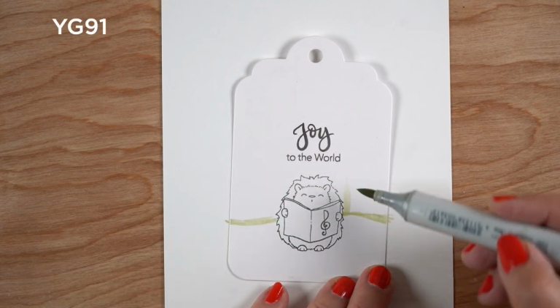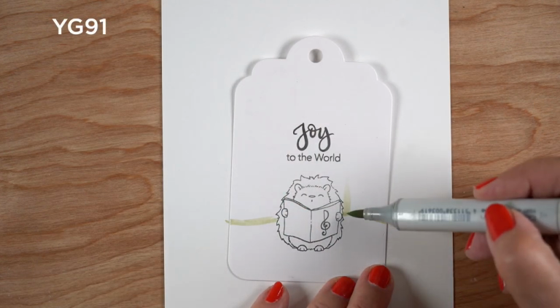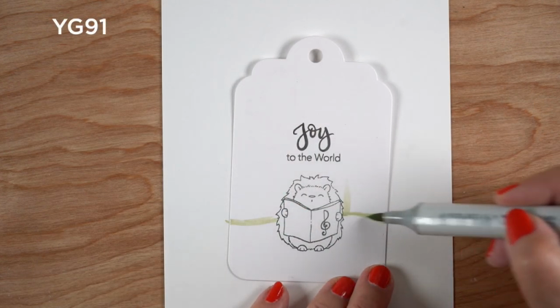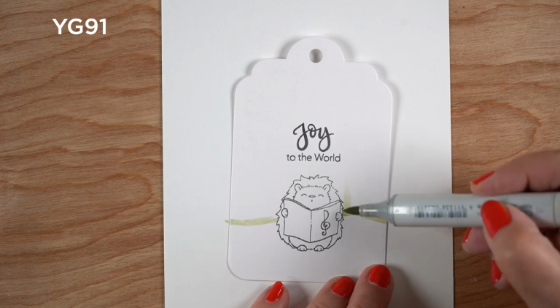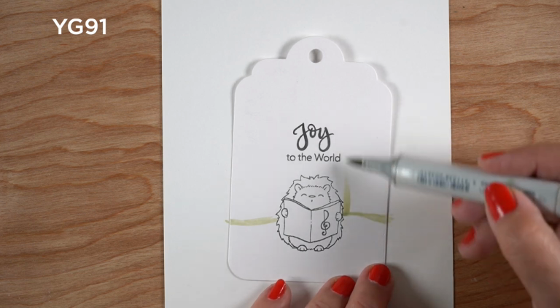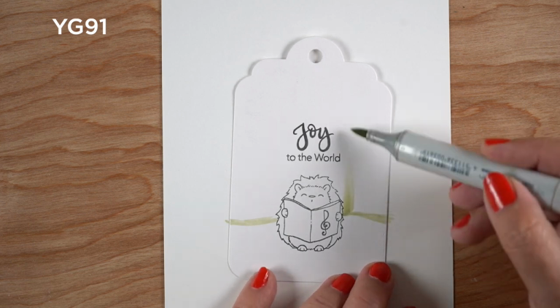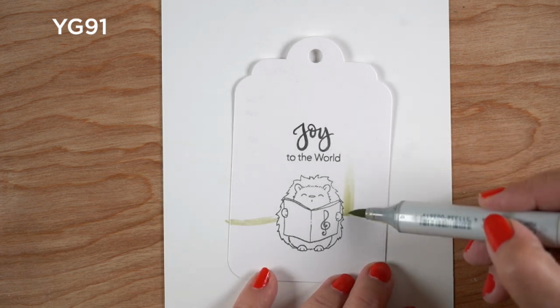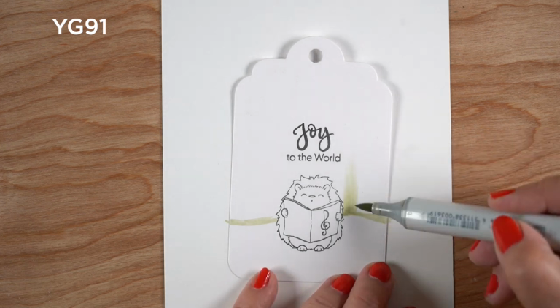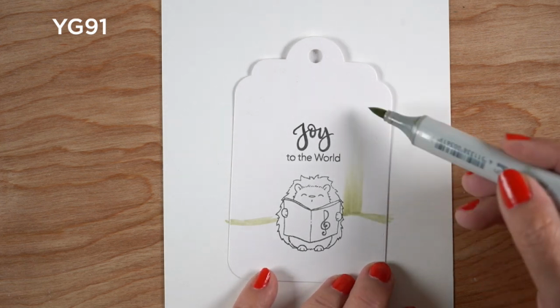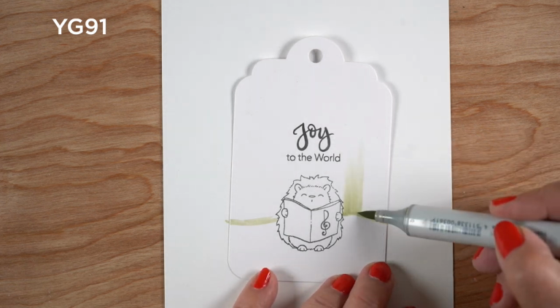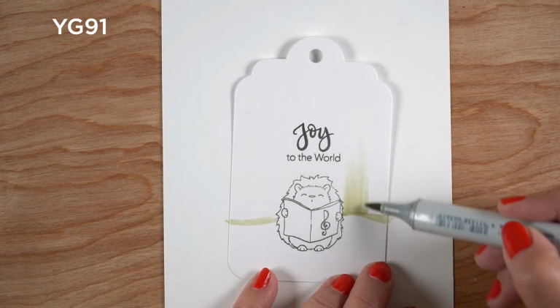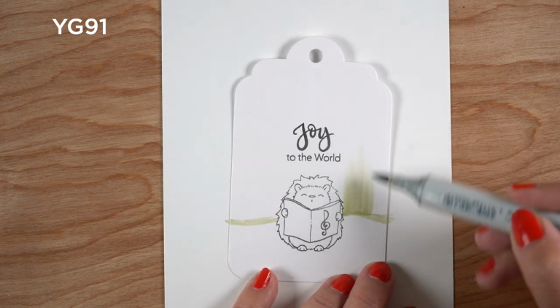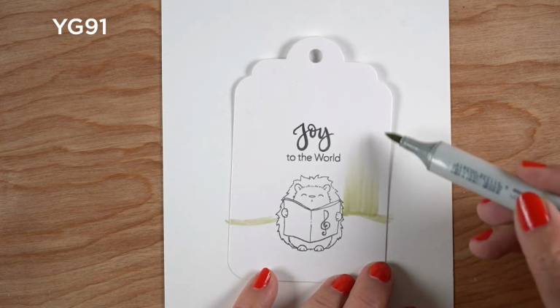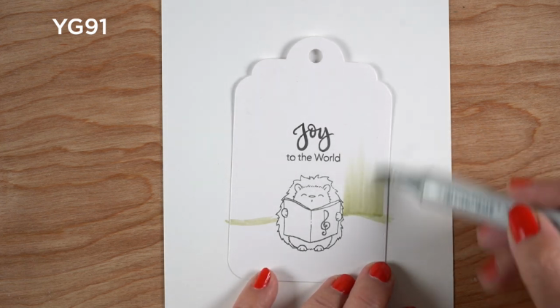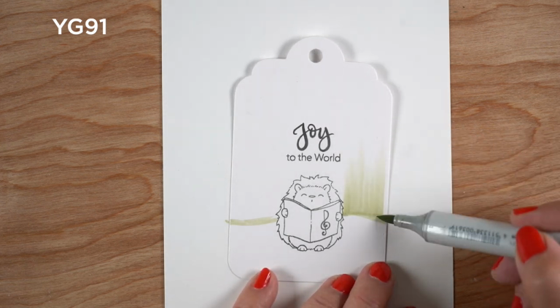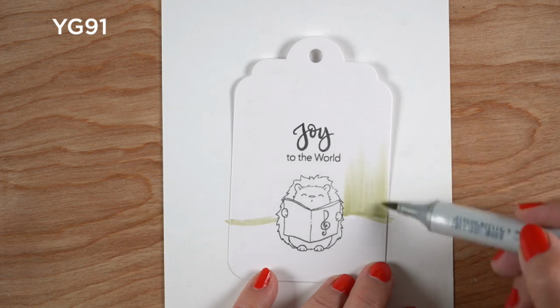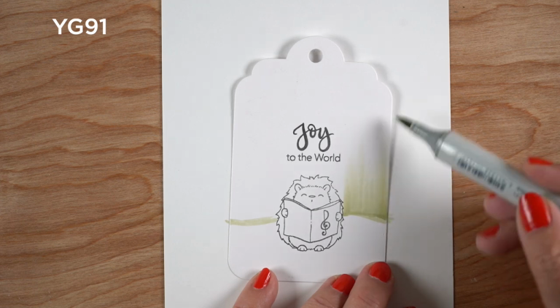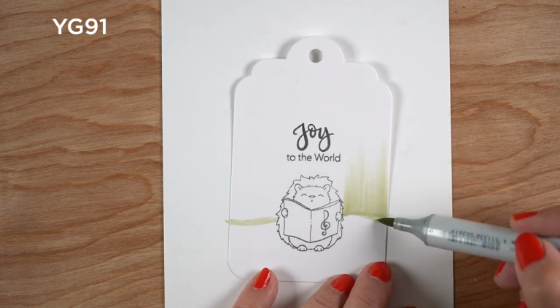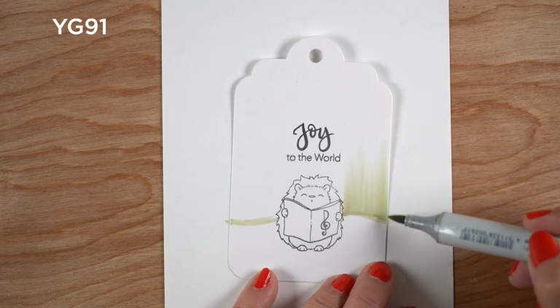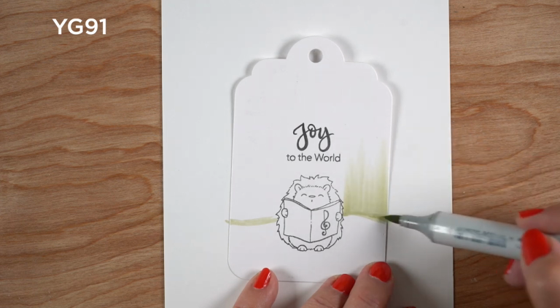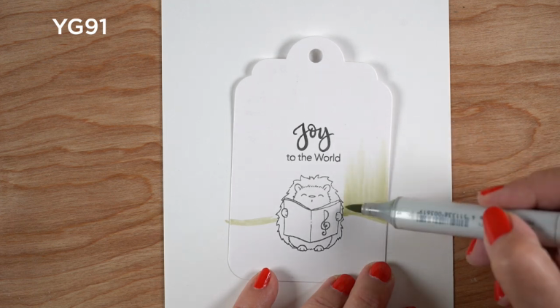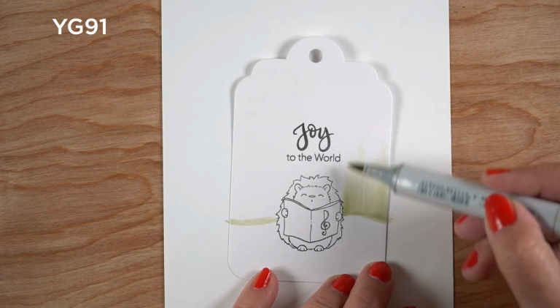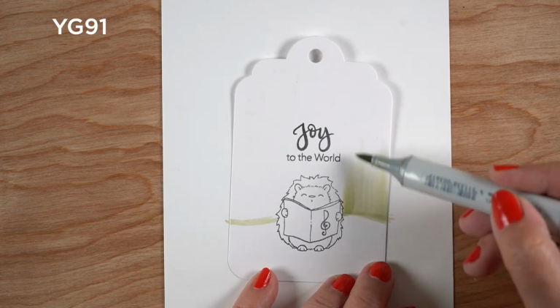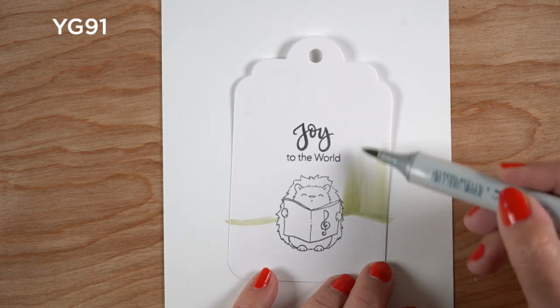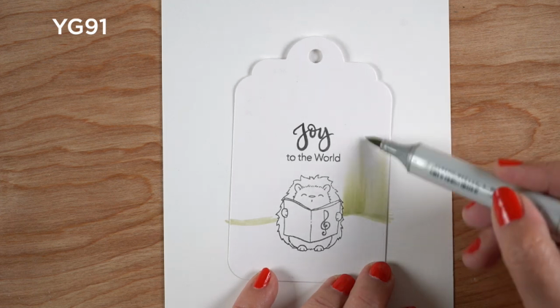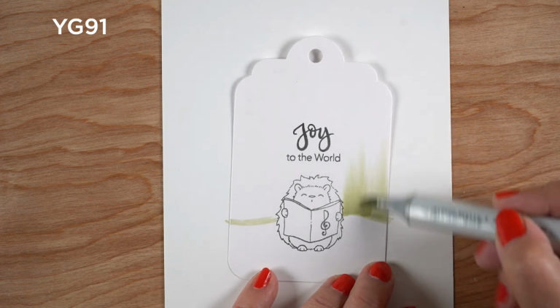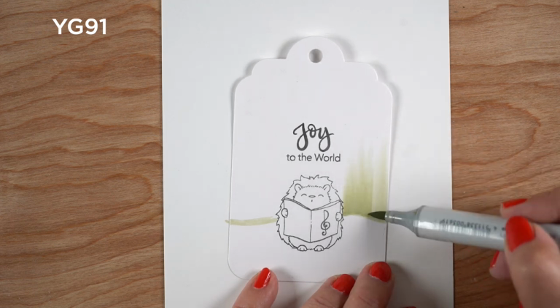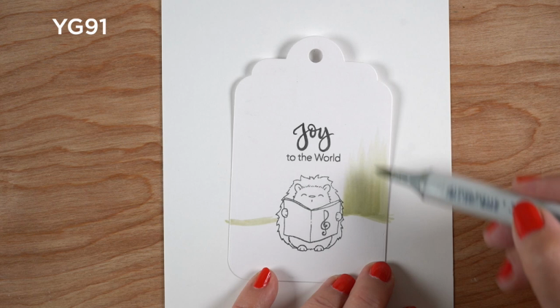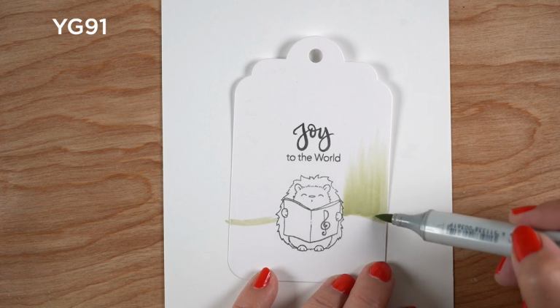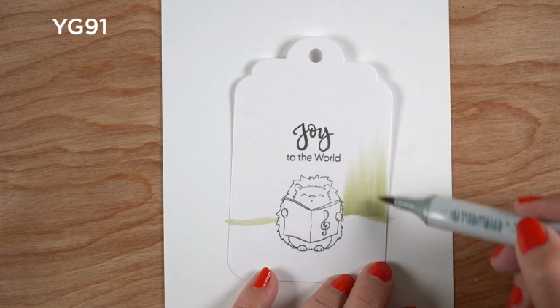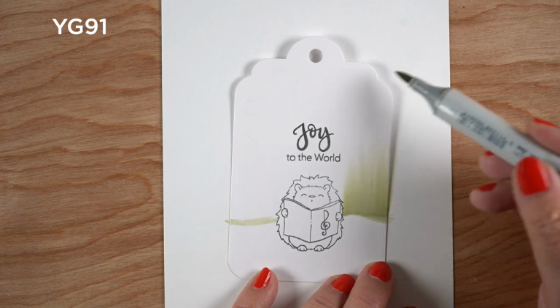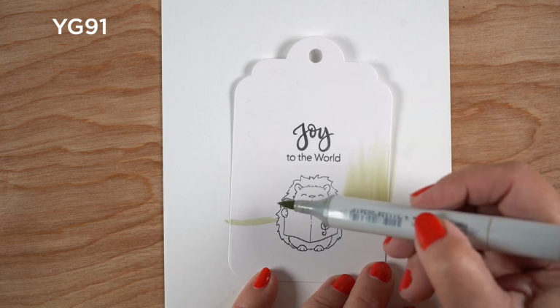I'm going to show you how to make a real quick and easy background. I've already got everything die cut. You could, of course, die cut them after you get the coloring done, but I figured this would make it quicker because I'd know exactly where to end.